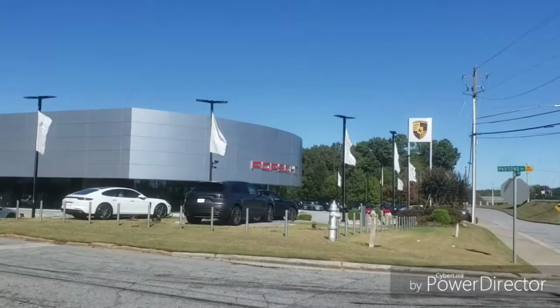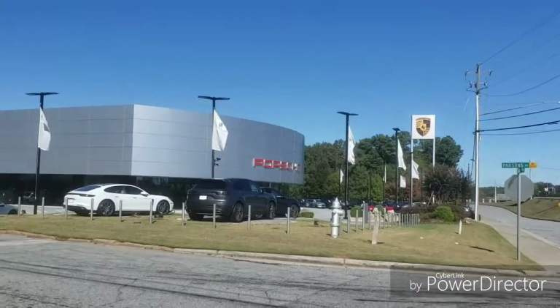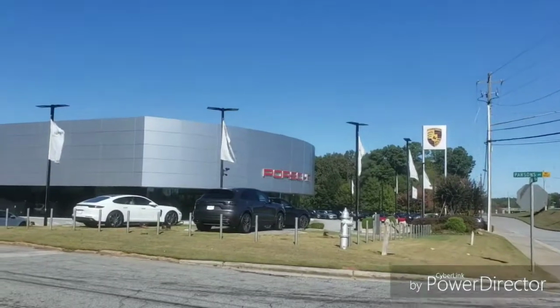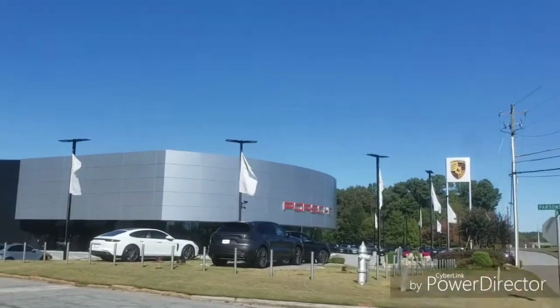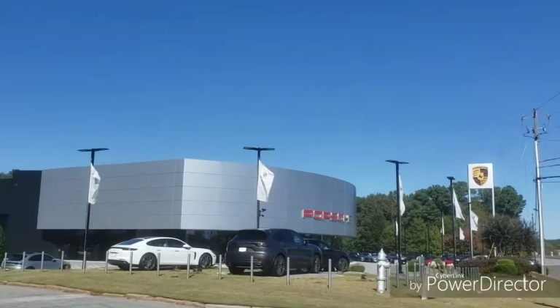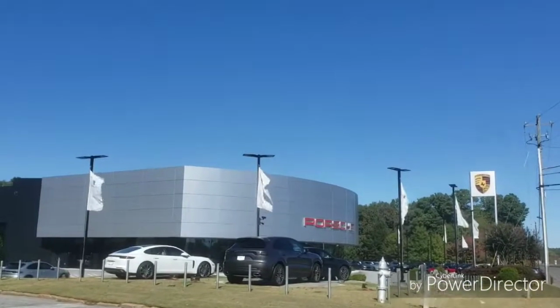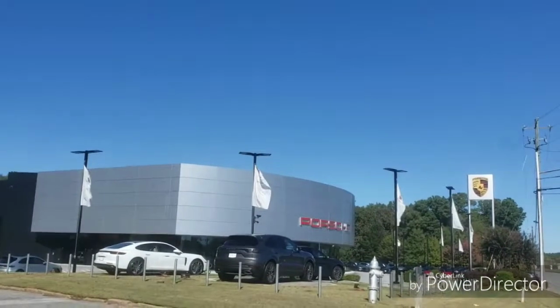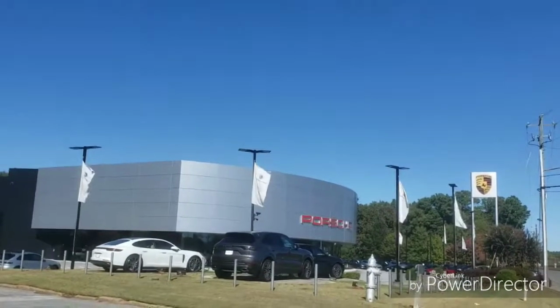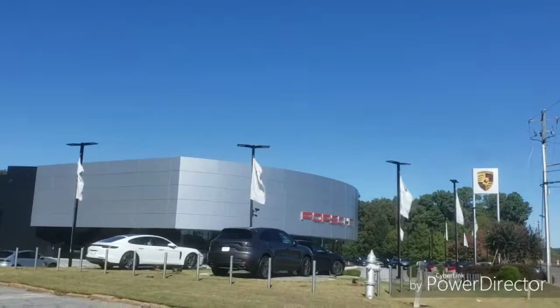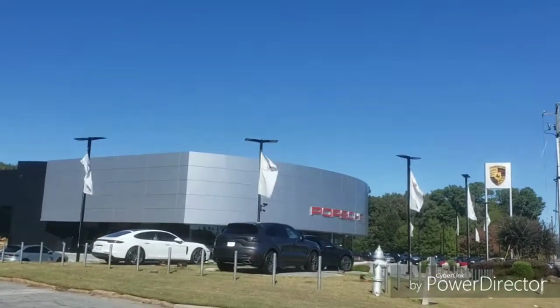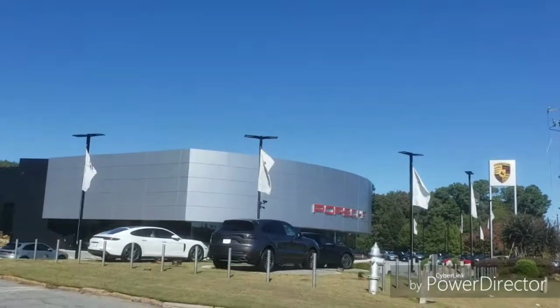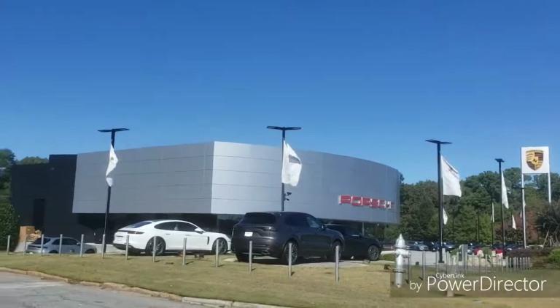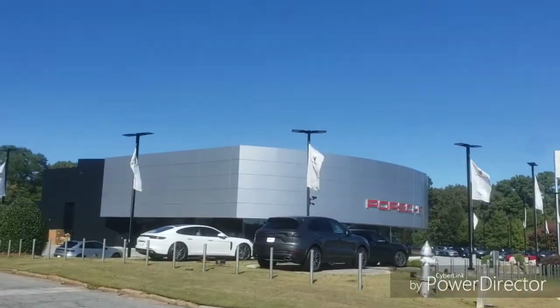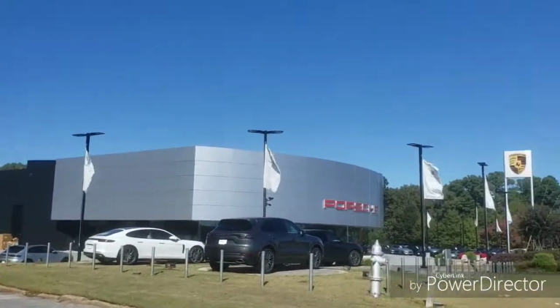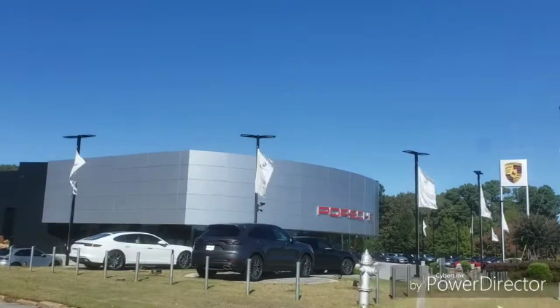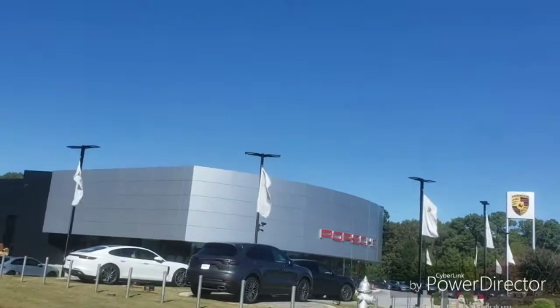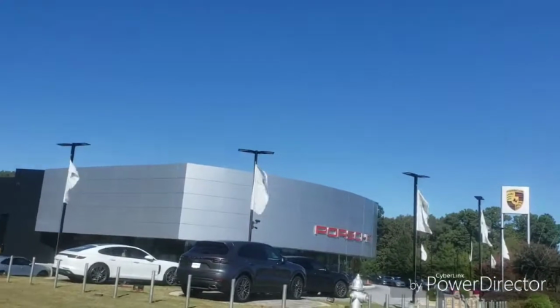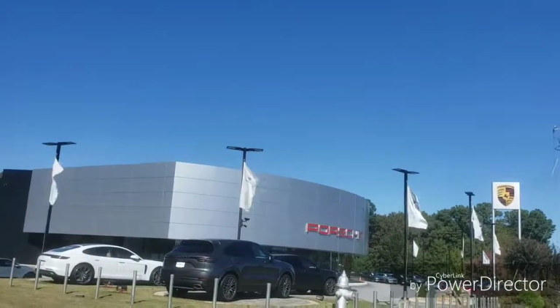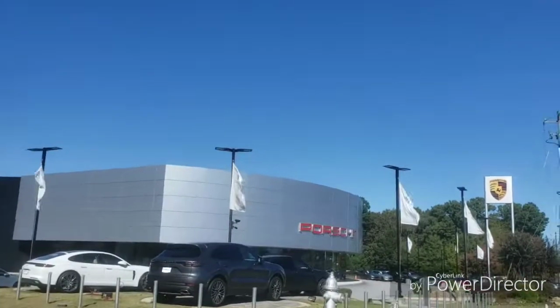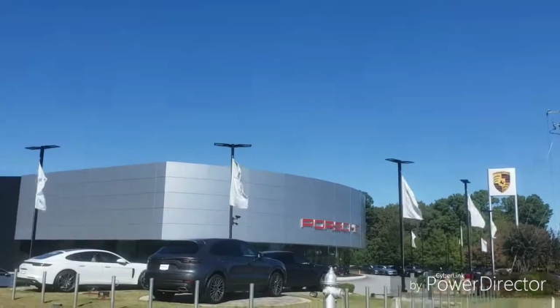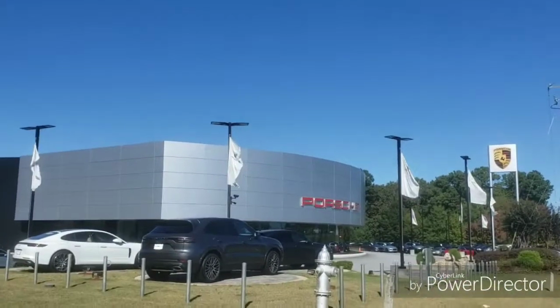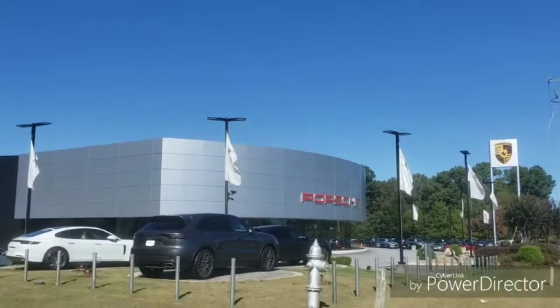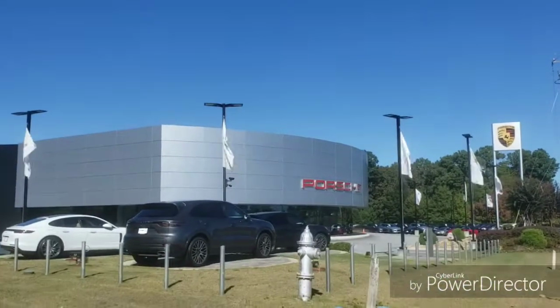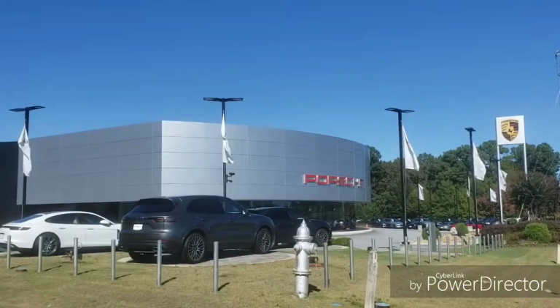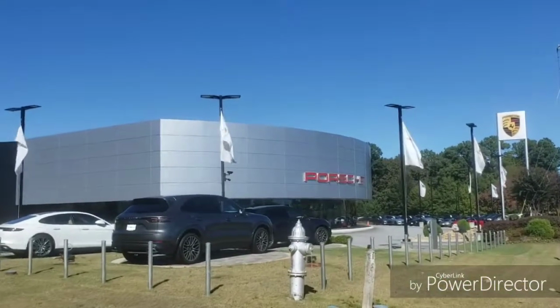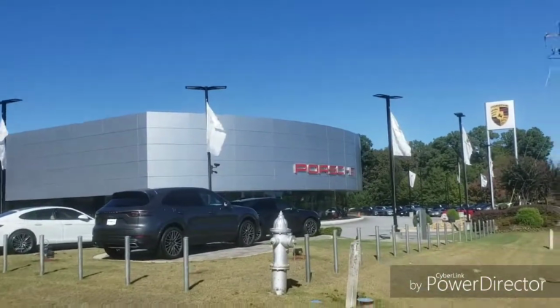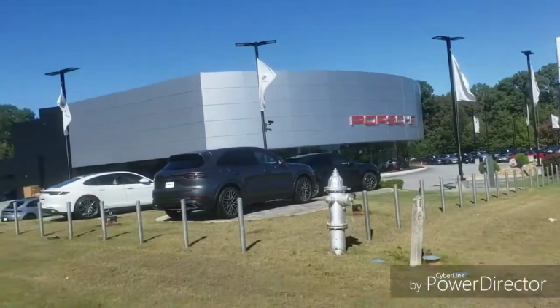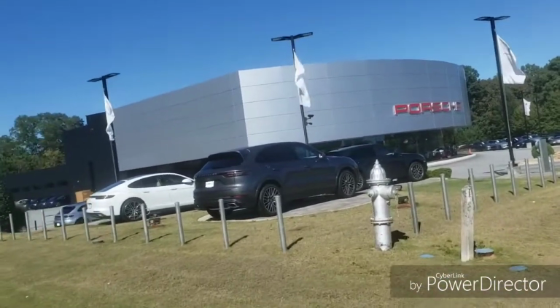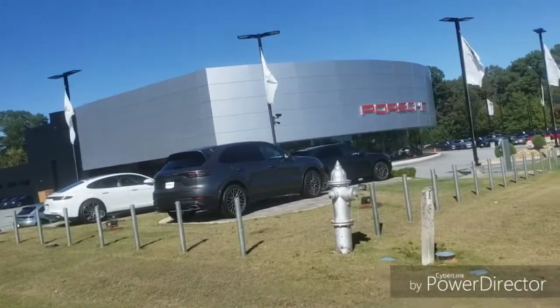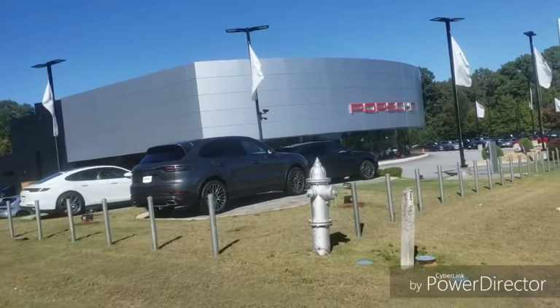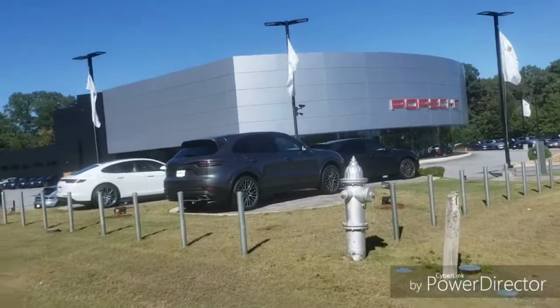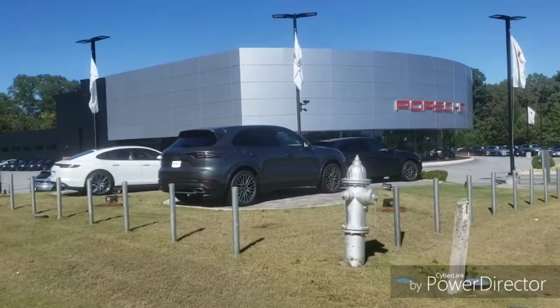Welcome to Showroom Sundays again. I hope y'all are having a good Sunday. Today I'm at Jim Ellis Porsche. Let's go see what they got.